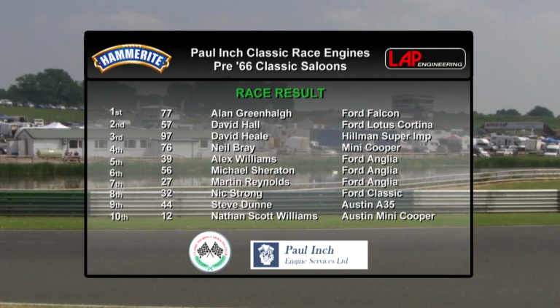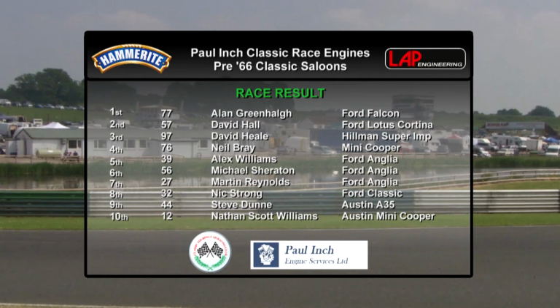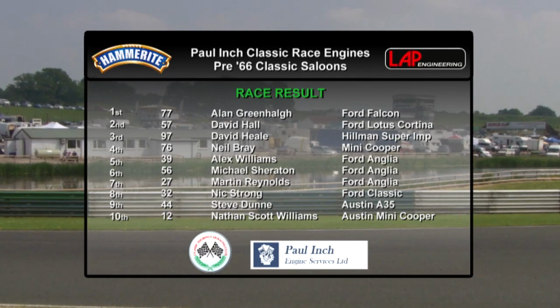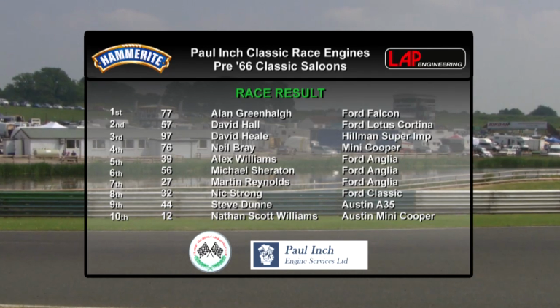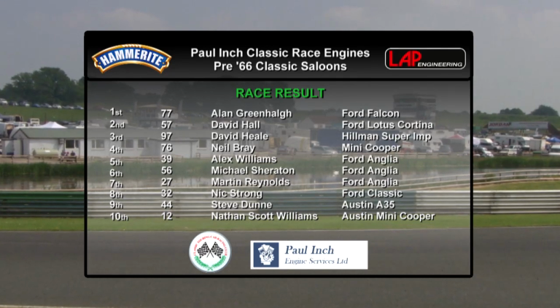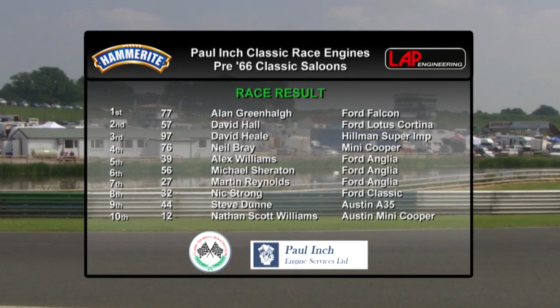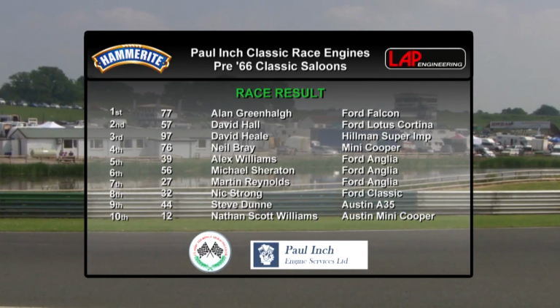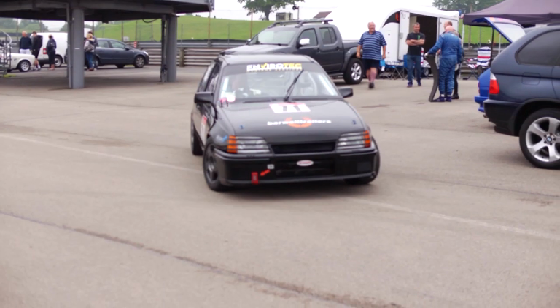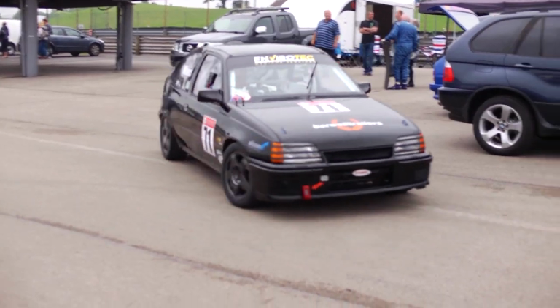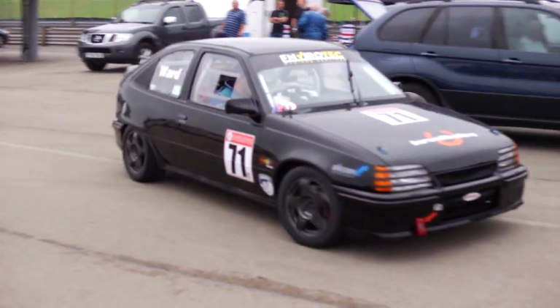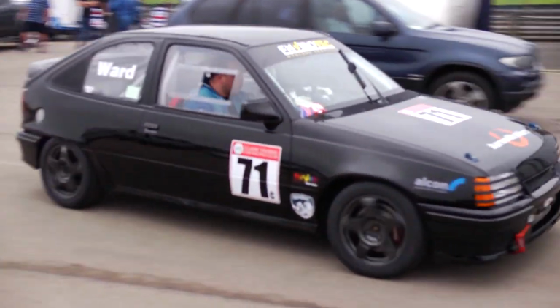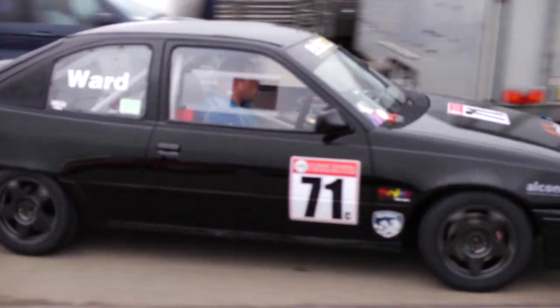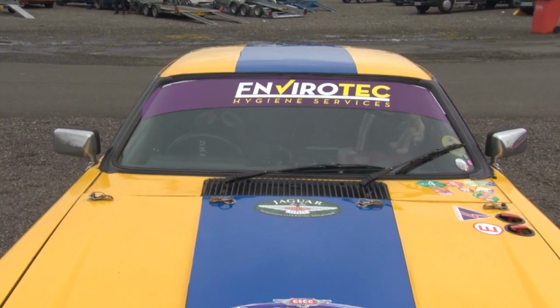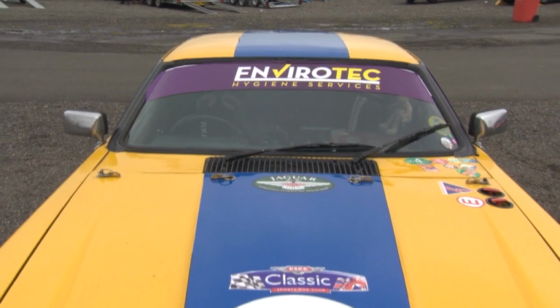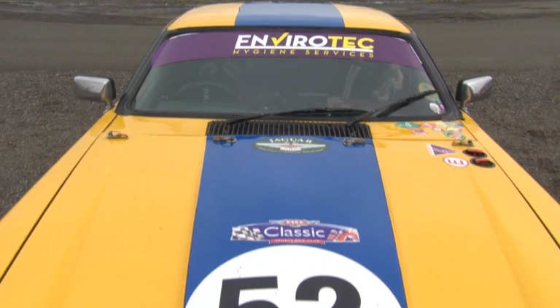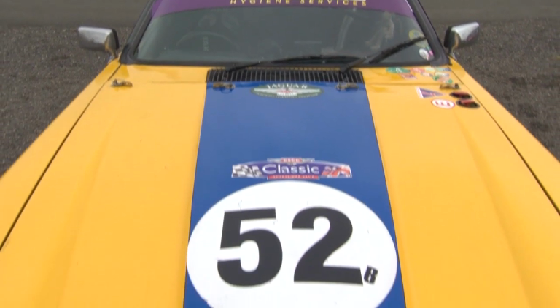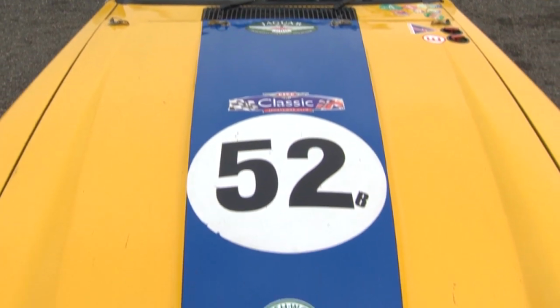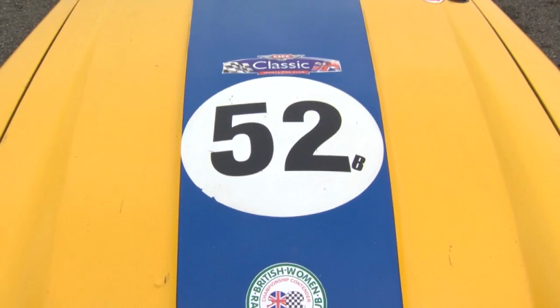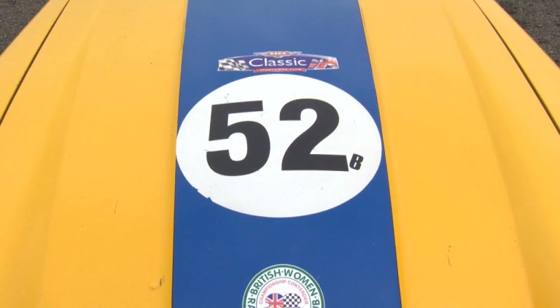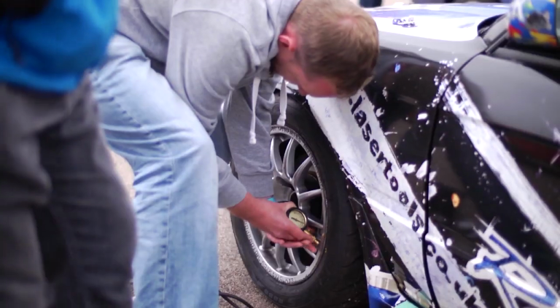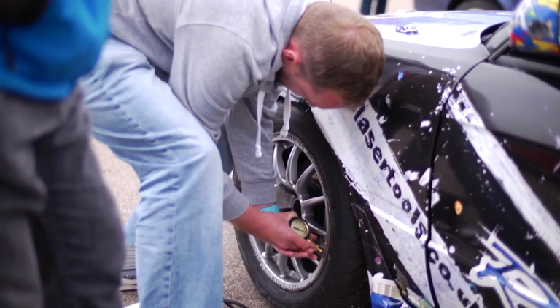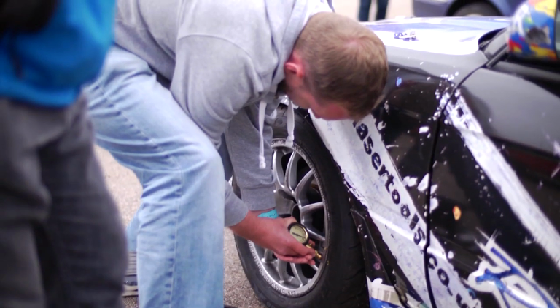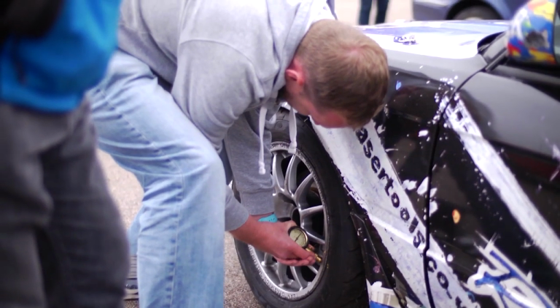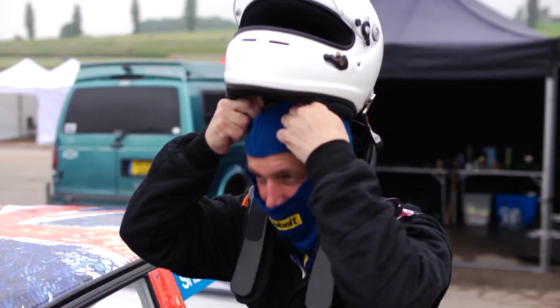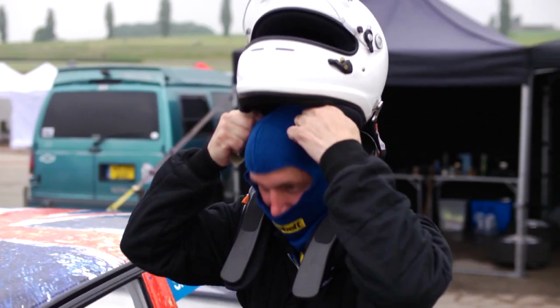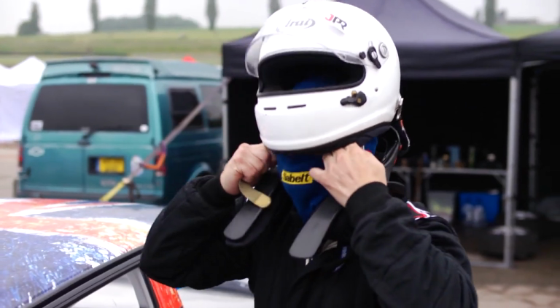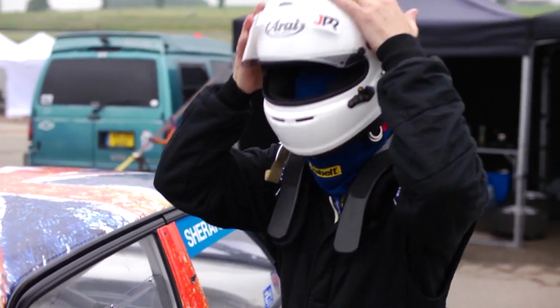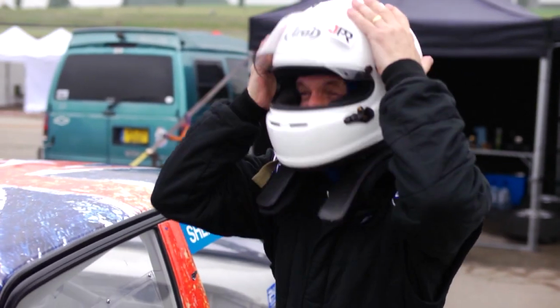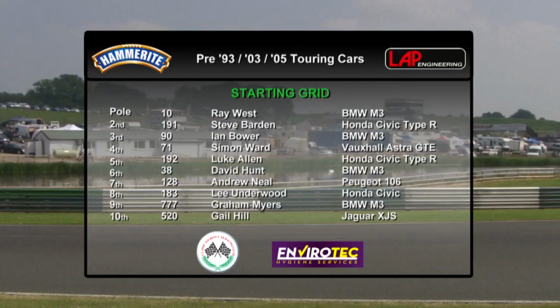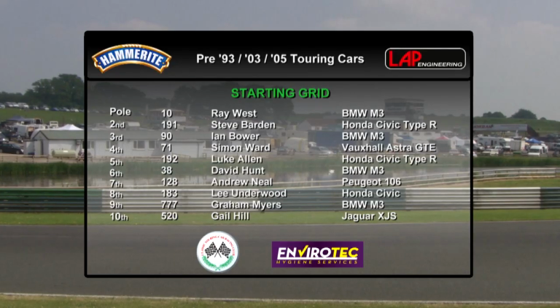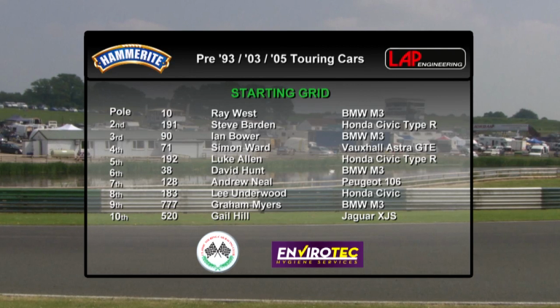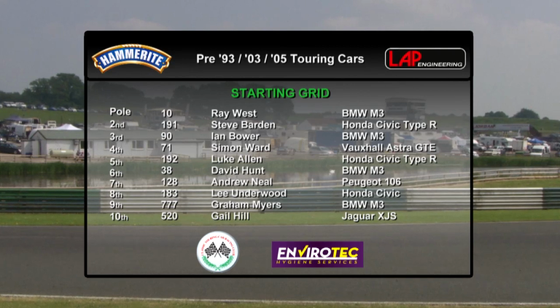Here's the result: Greenall, Hall and Hill all making the podium, while Bray, Williams and Sheraton complete the top six. Race two for the pre-66 cars will be coming up later in the show. Meanwhile we move on to some more contemporary classics, with a race that features three separate age groups: pre-93, pre-03, and pre-05.